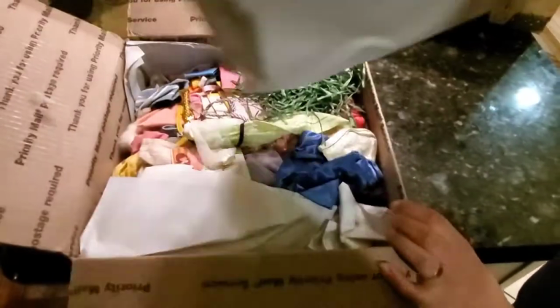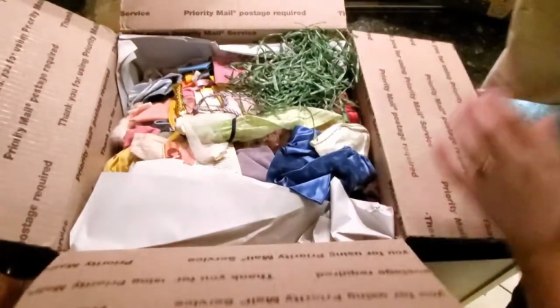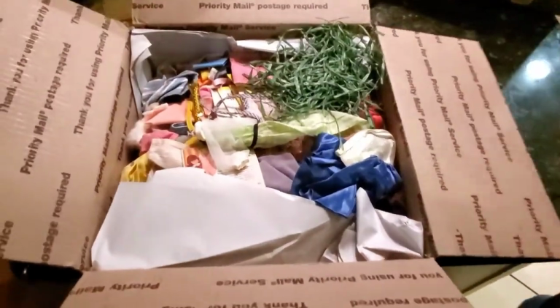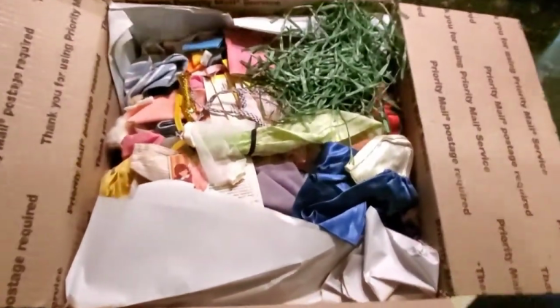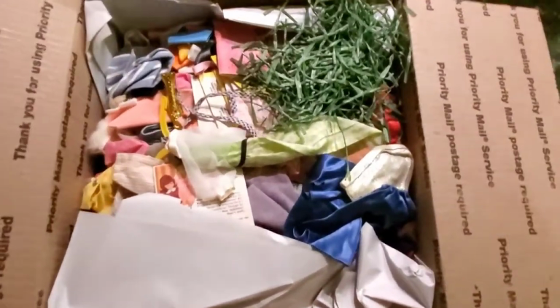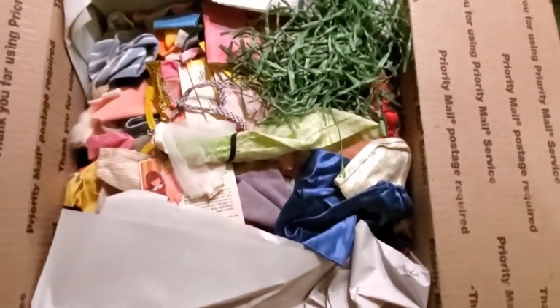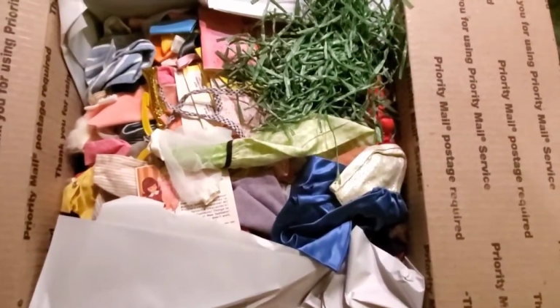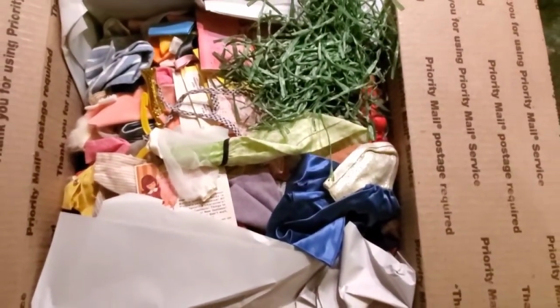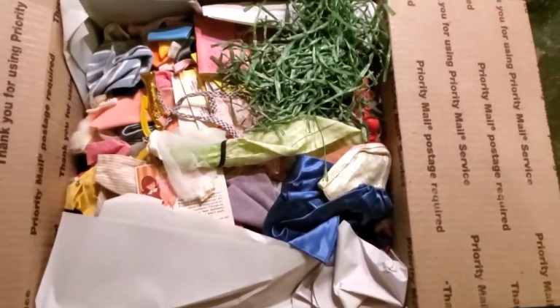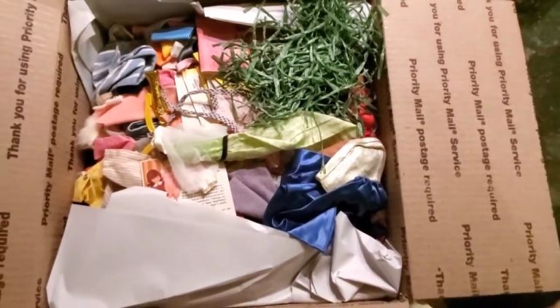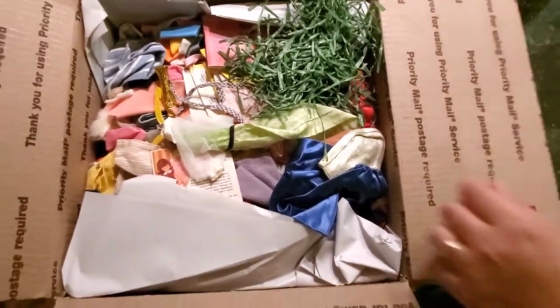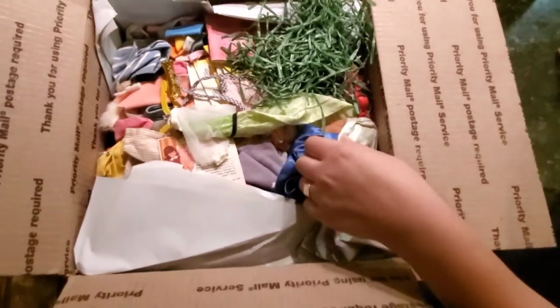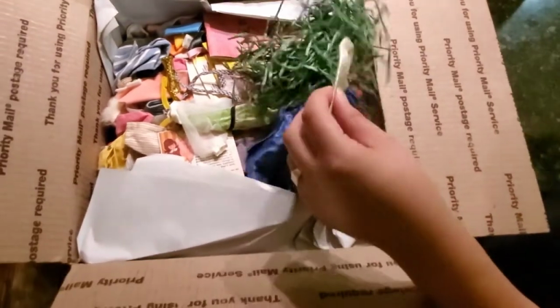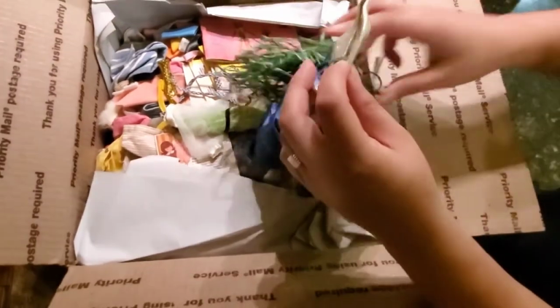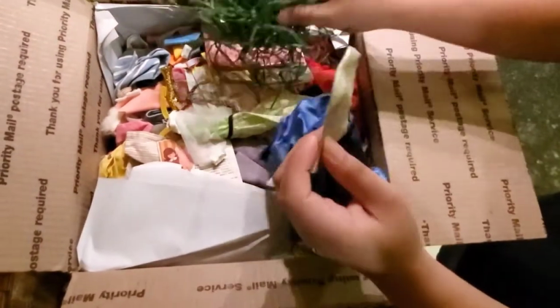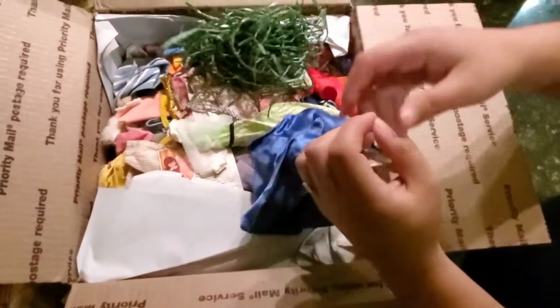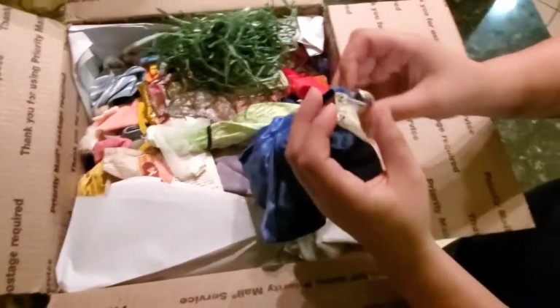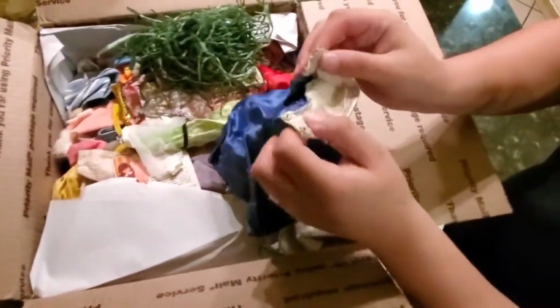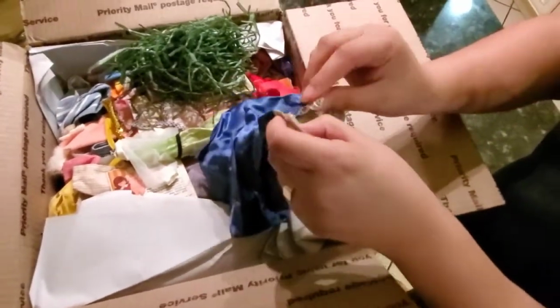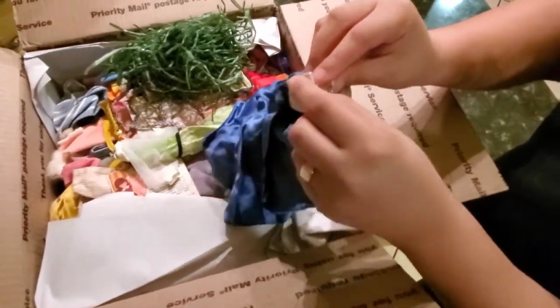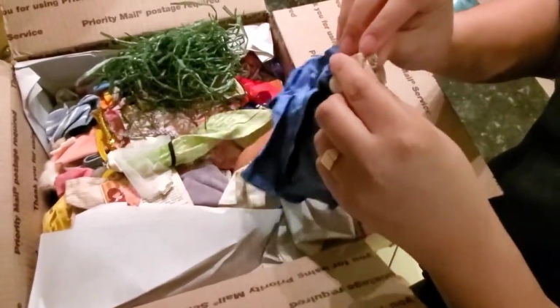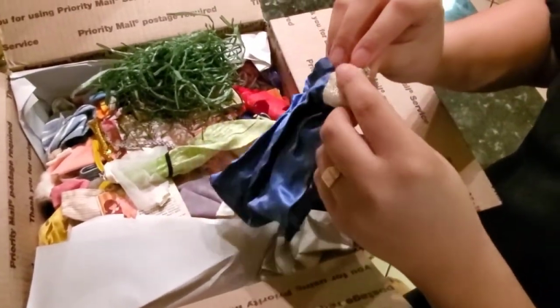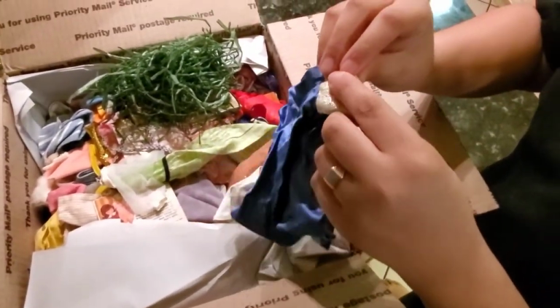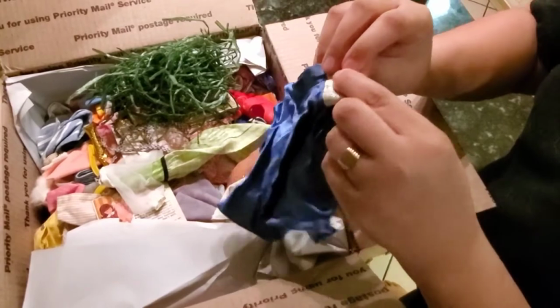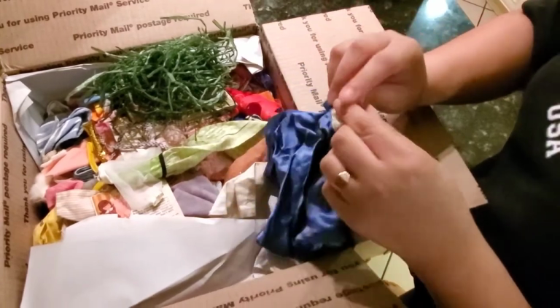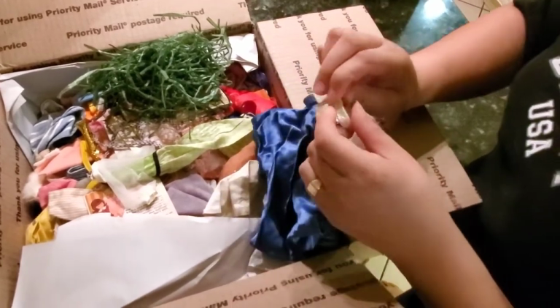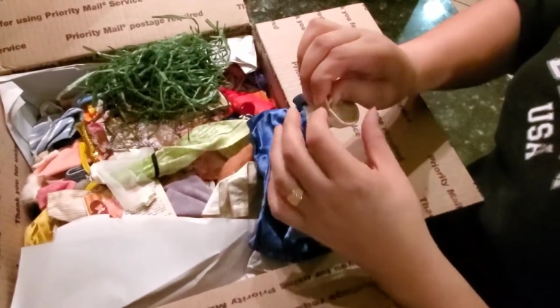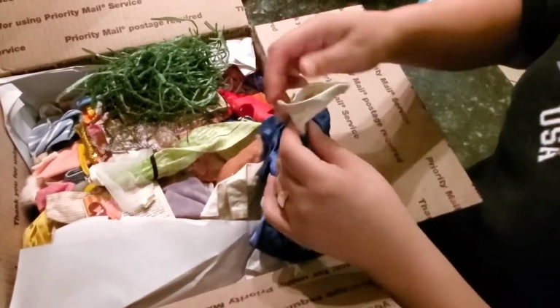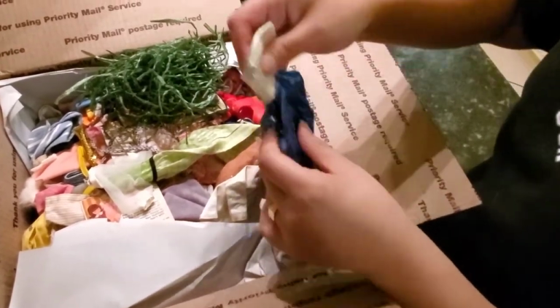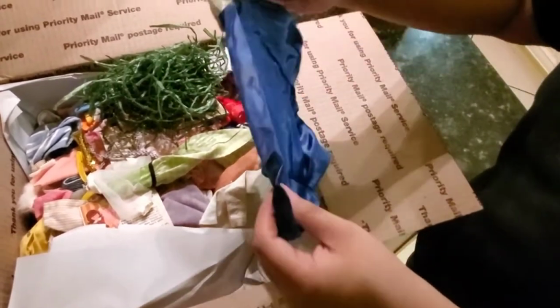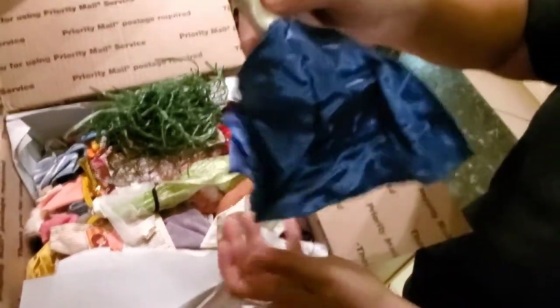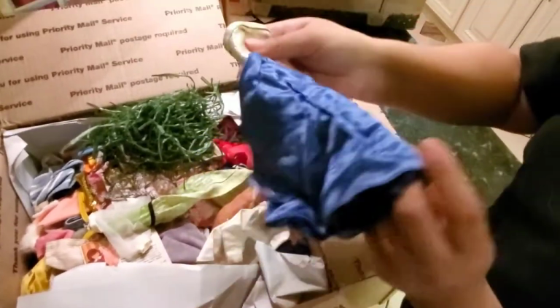I already see that we have a pretty good outfit here. I think this is the prom dress one. I don't see the cape that goes with it, but it's a pretty good one actually.